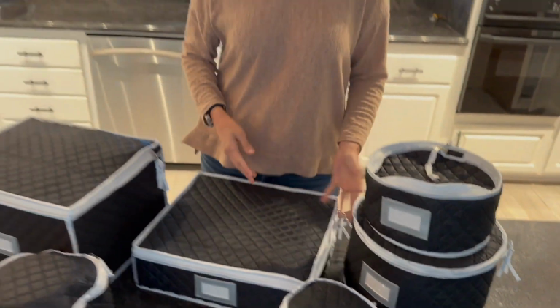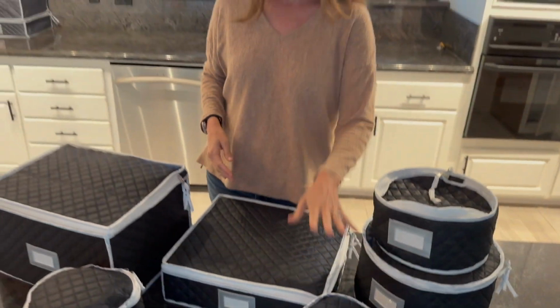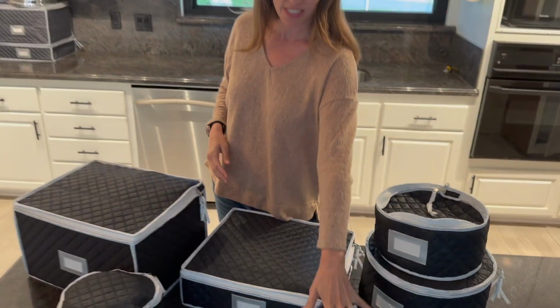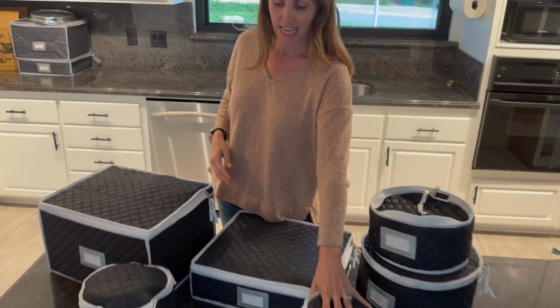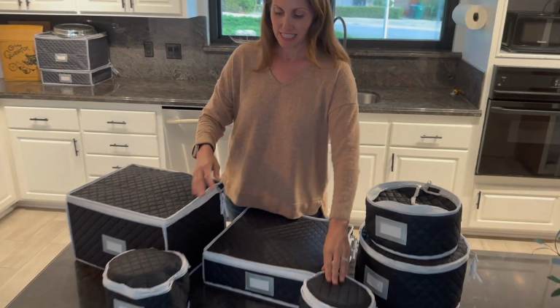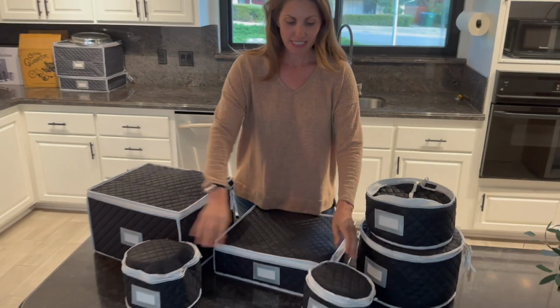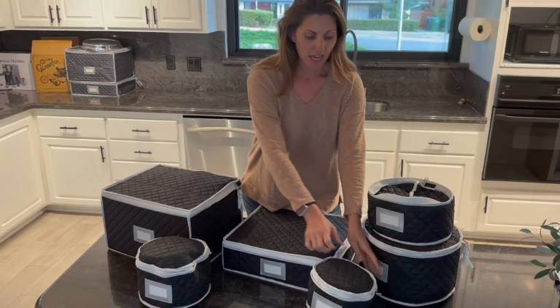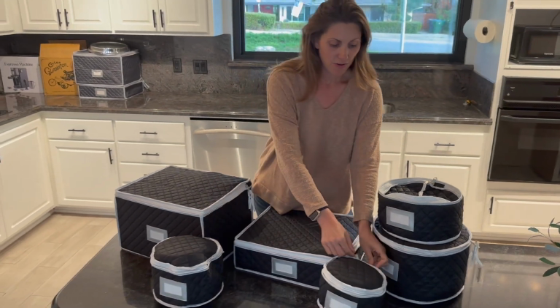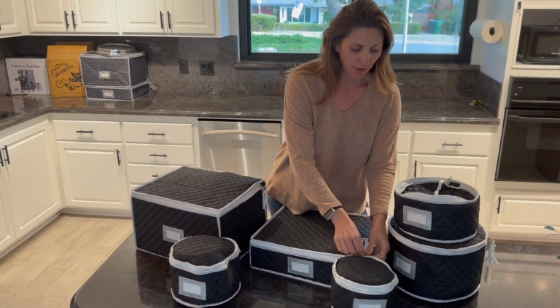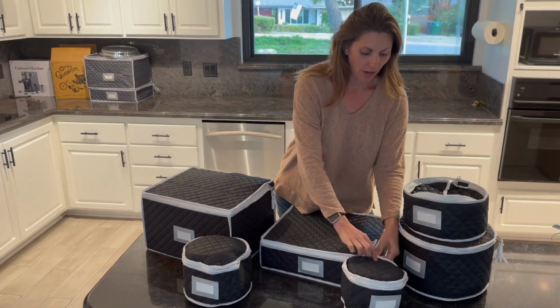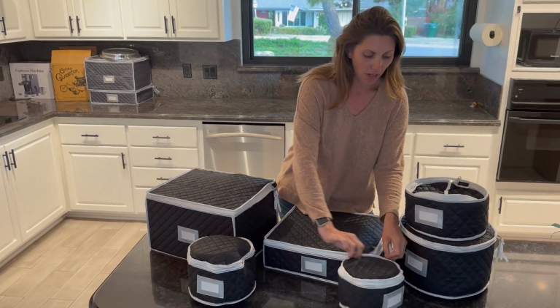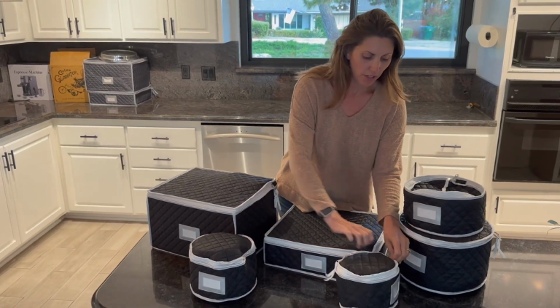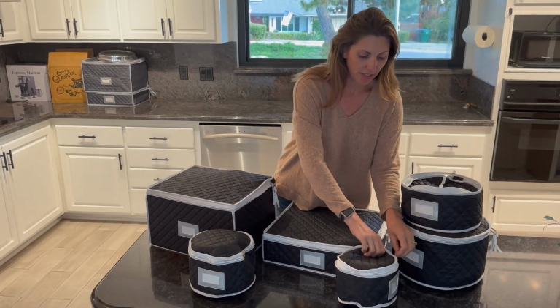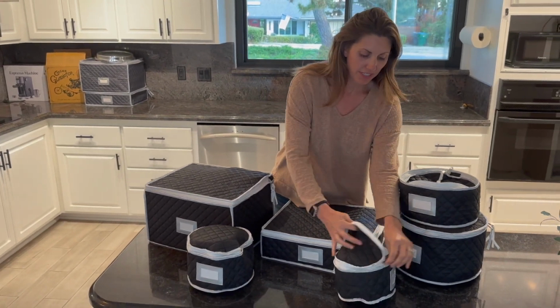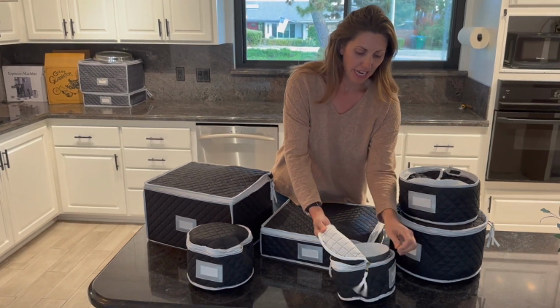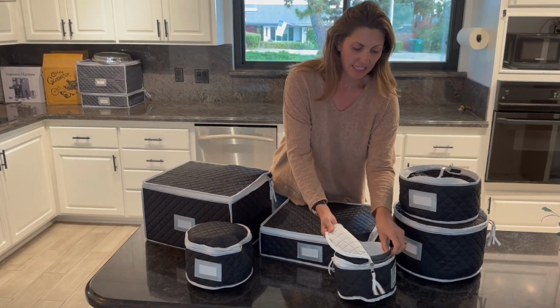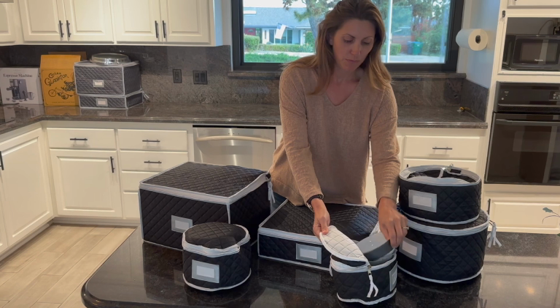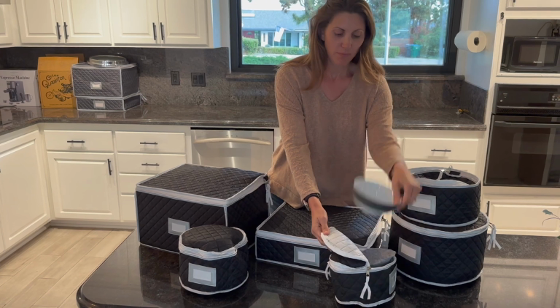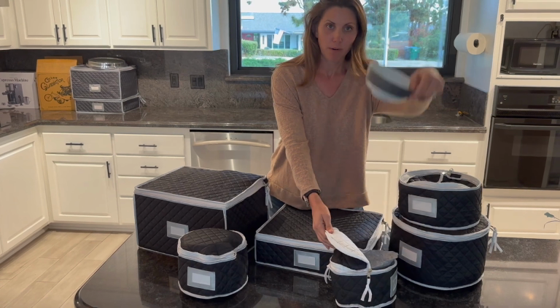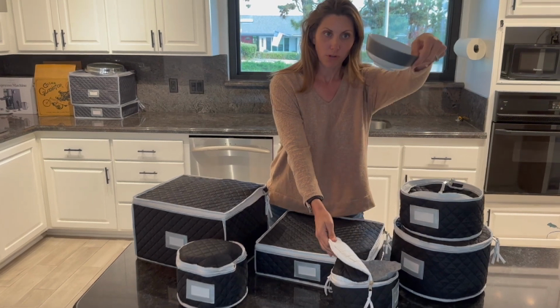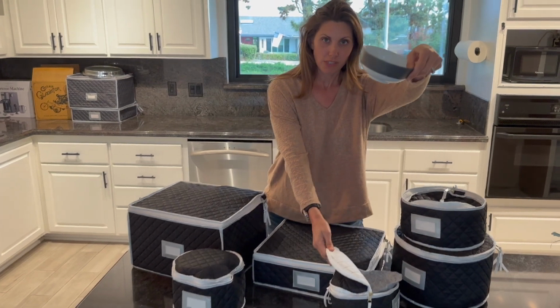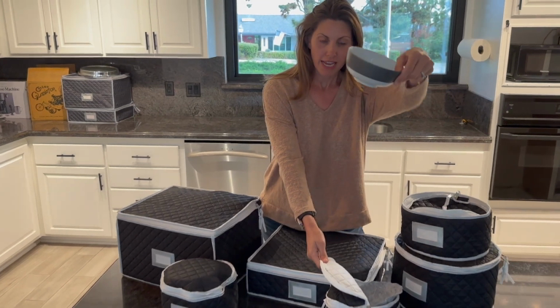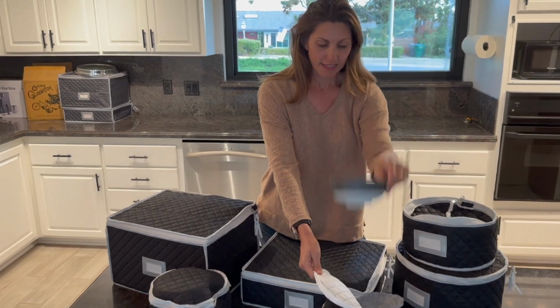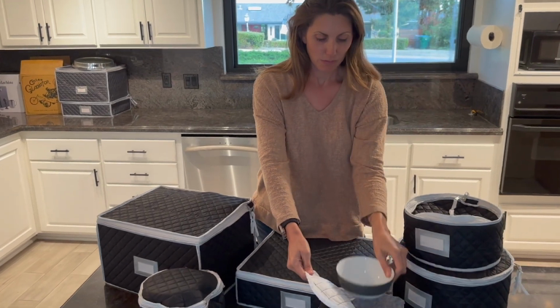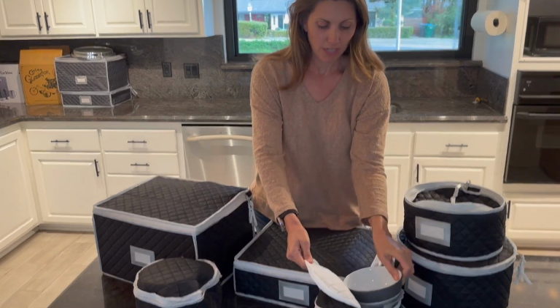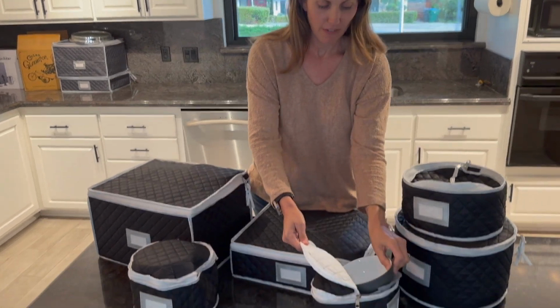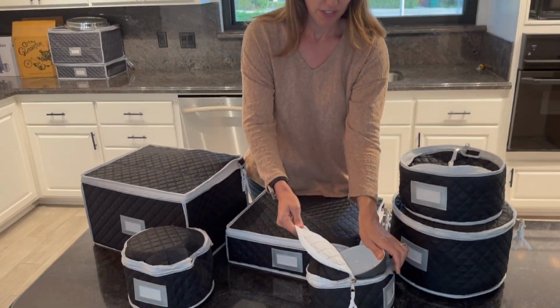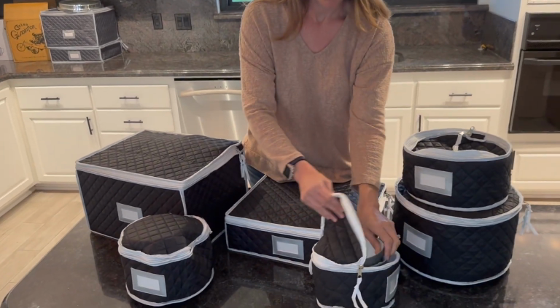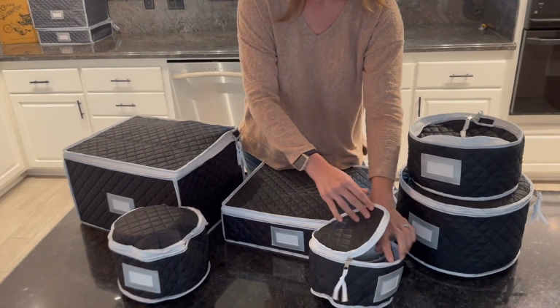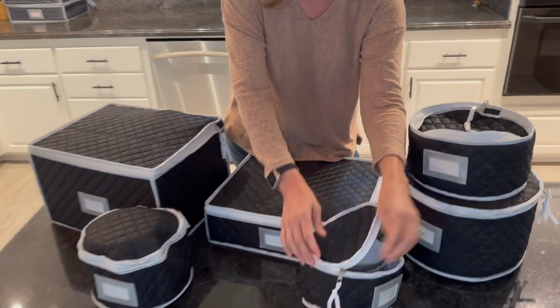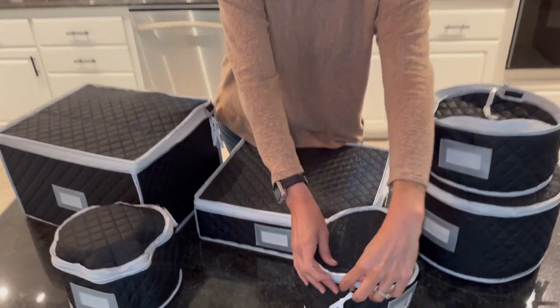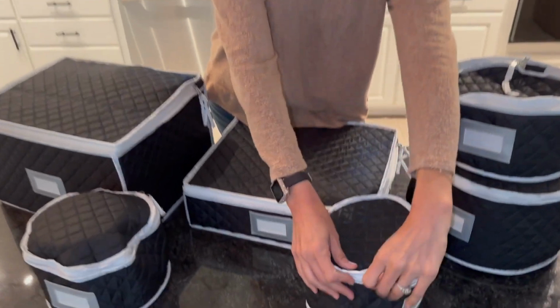It comes in lots of different sizes, so you can put all your different sizes in. We even put our bowls in this one and it fits great.